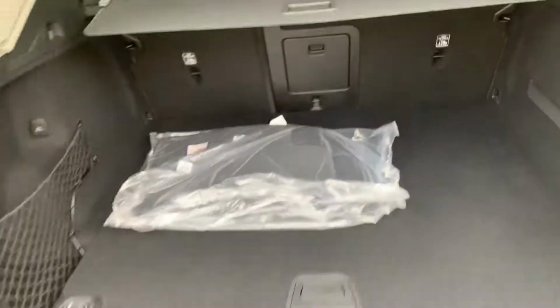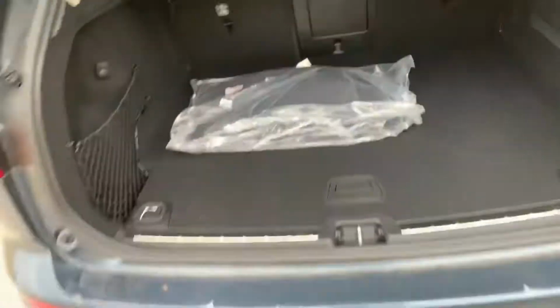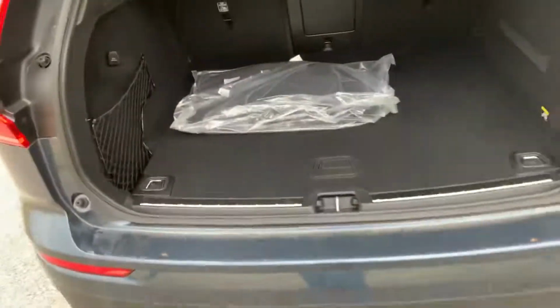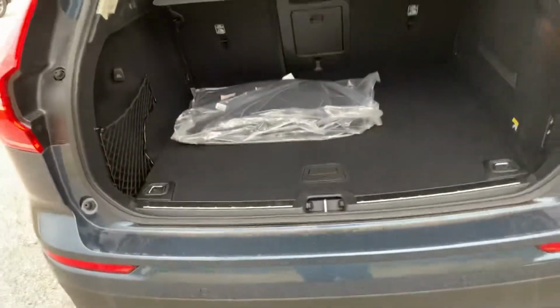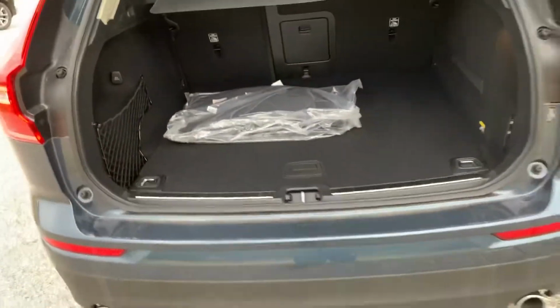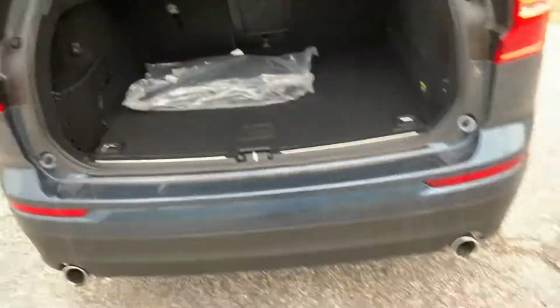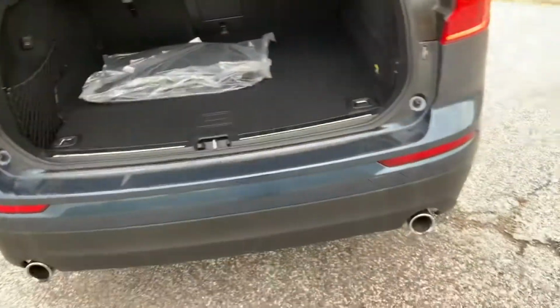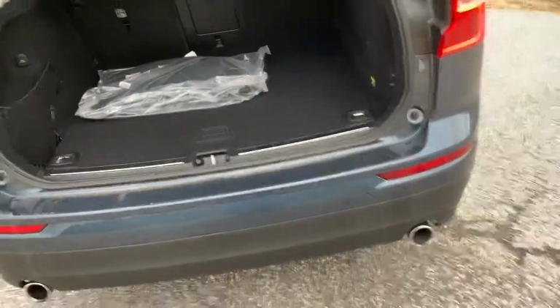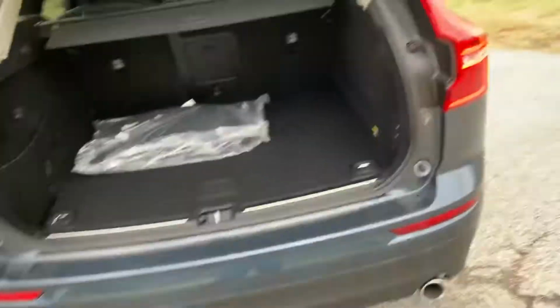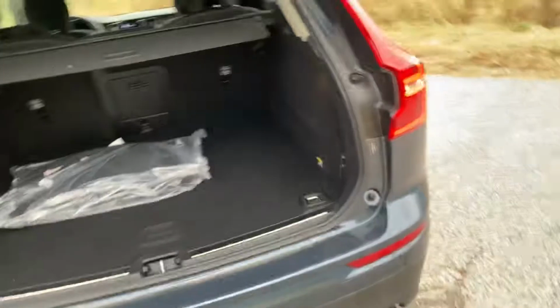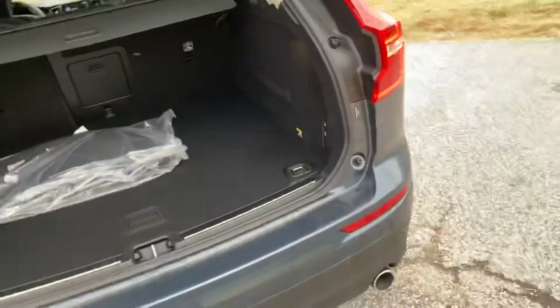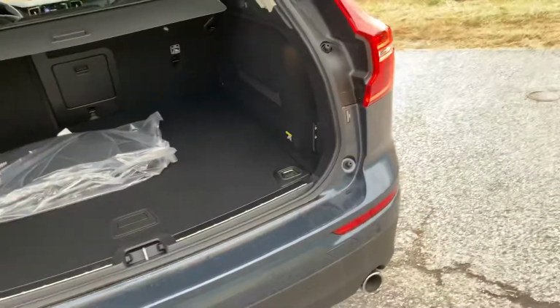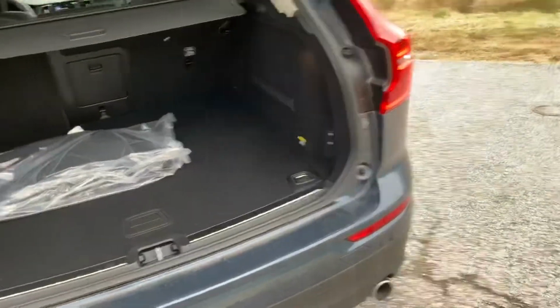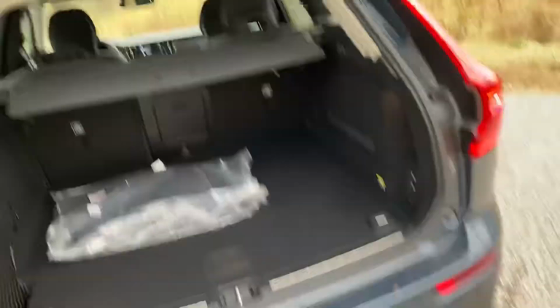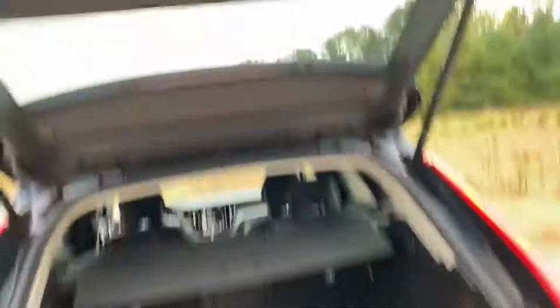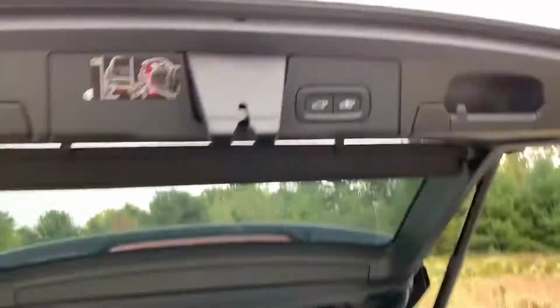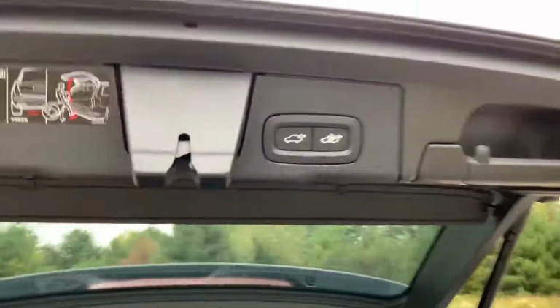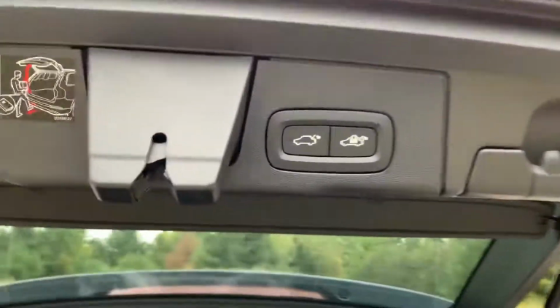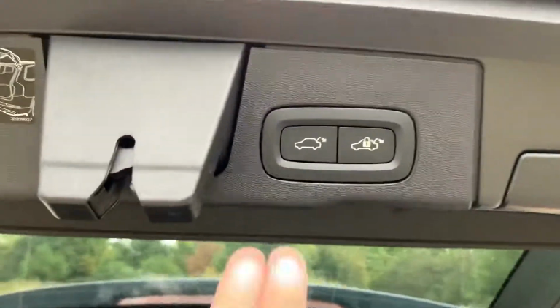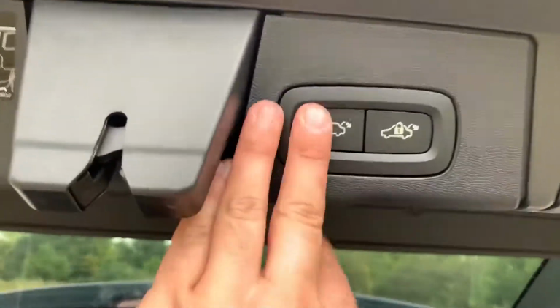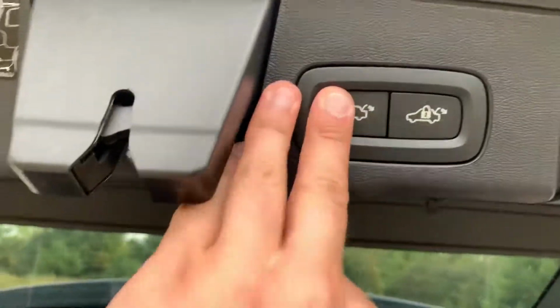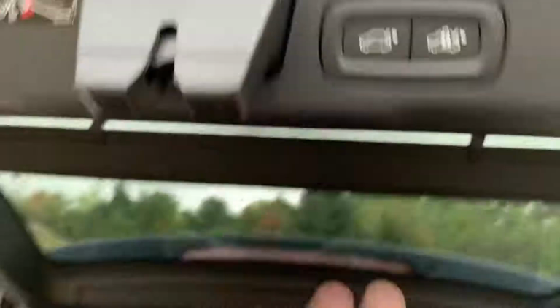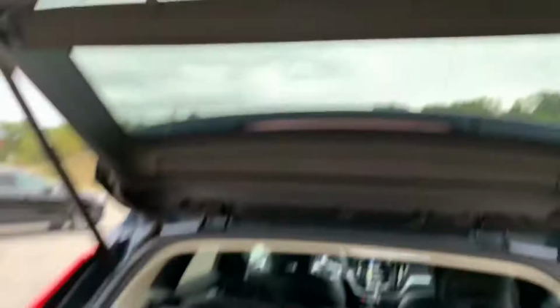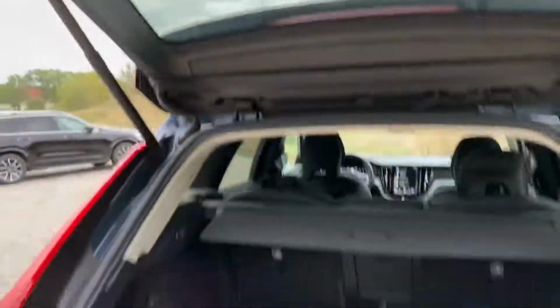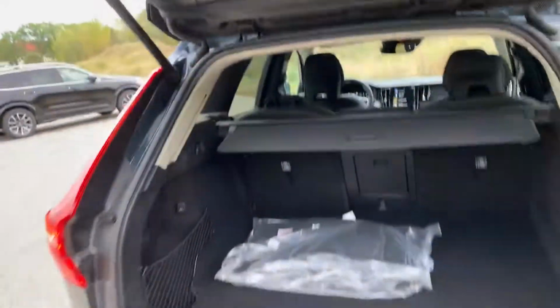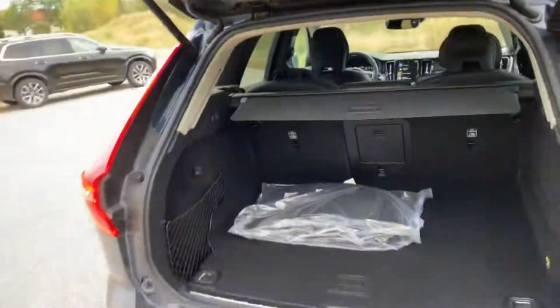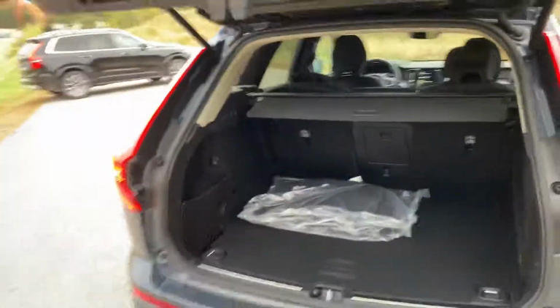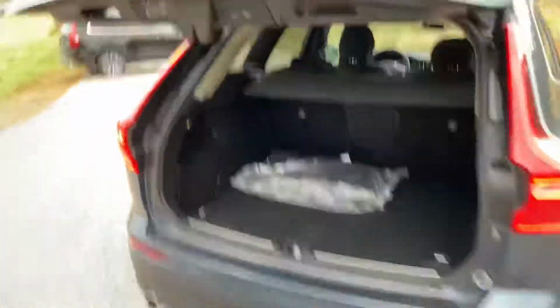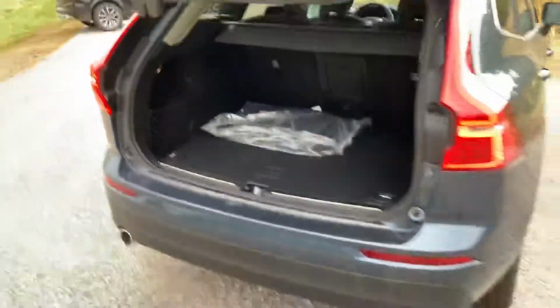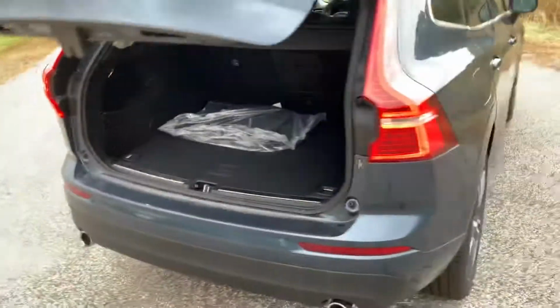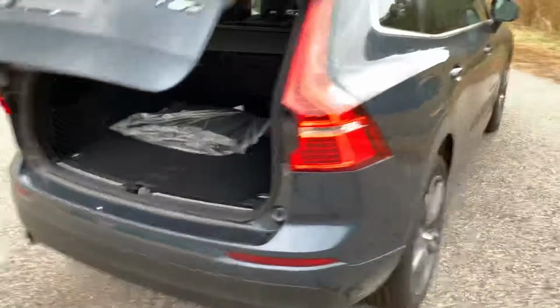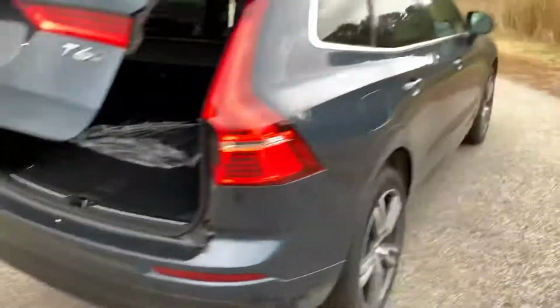It does not drive like your typical SUV. It also has power folding rear seats and a power tailgate that goes up and down nice and quickly. Come around the side again.